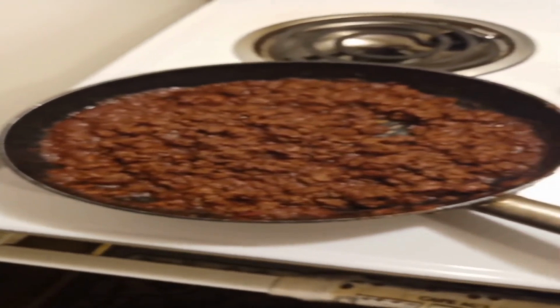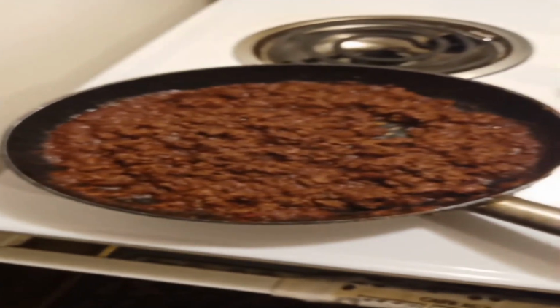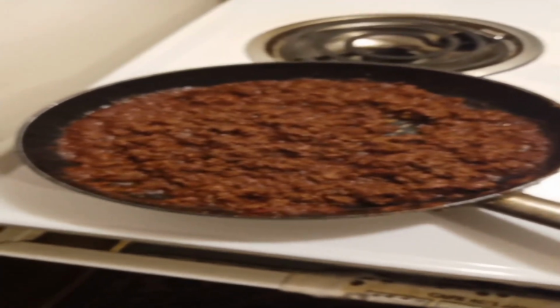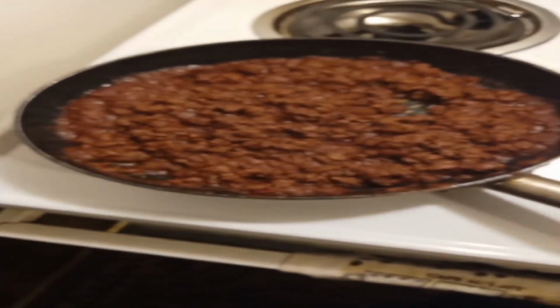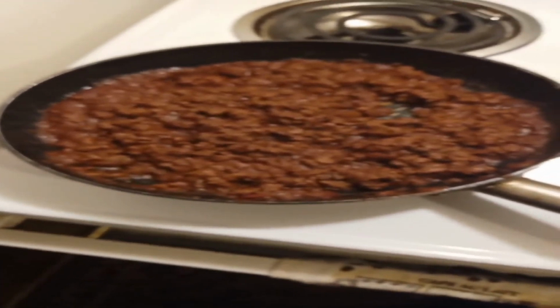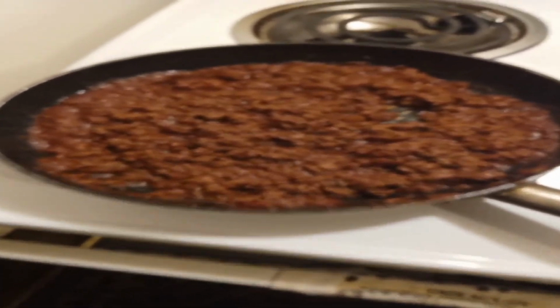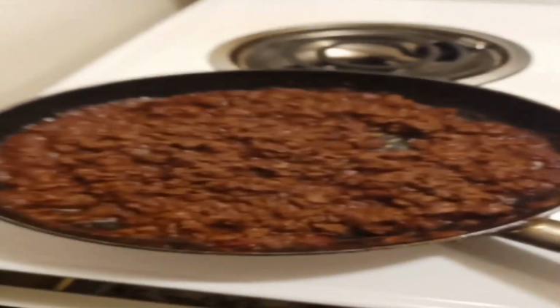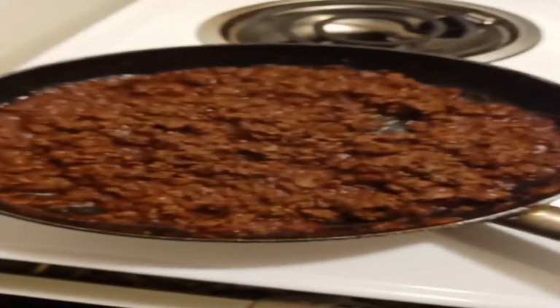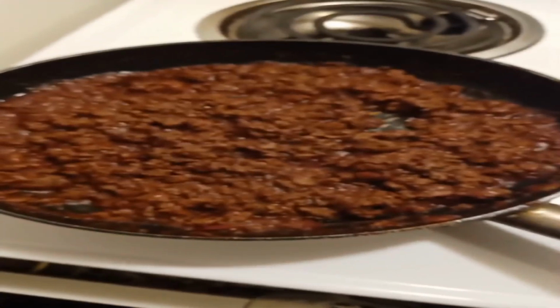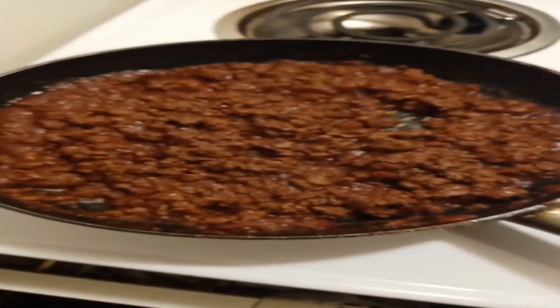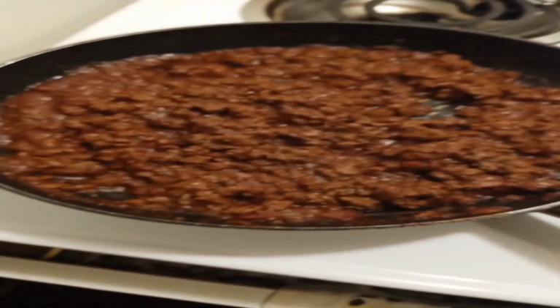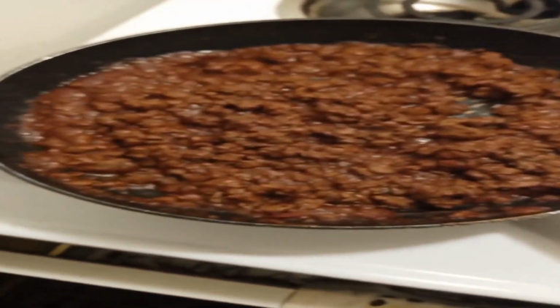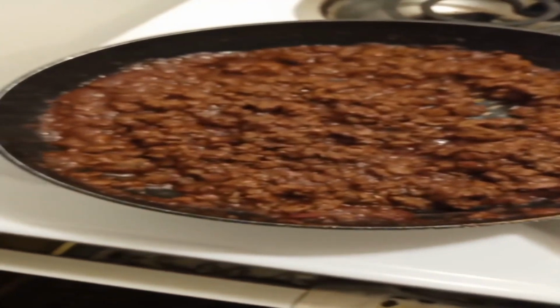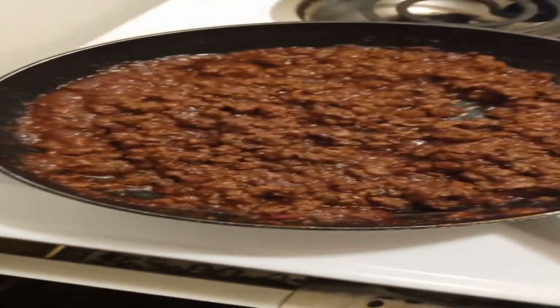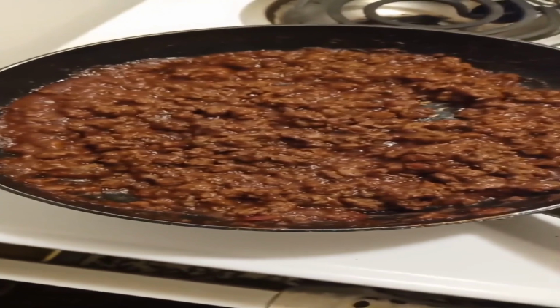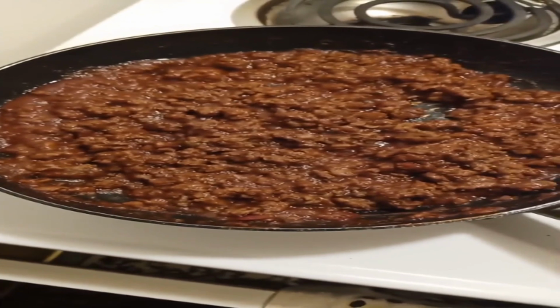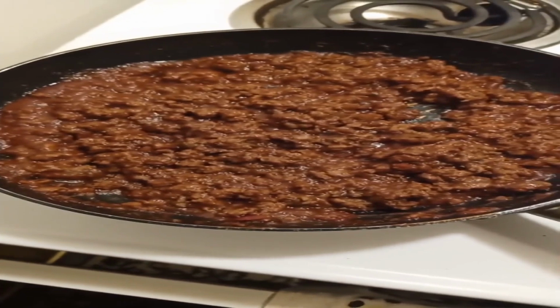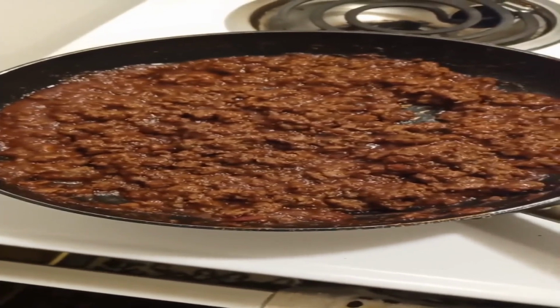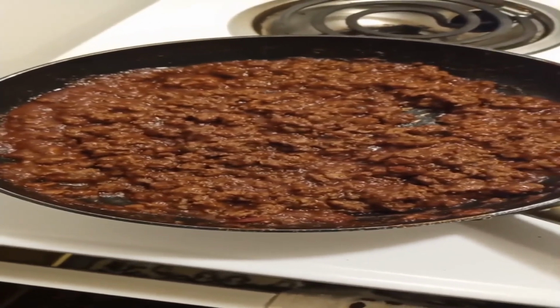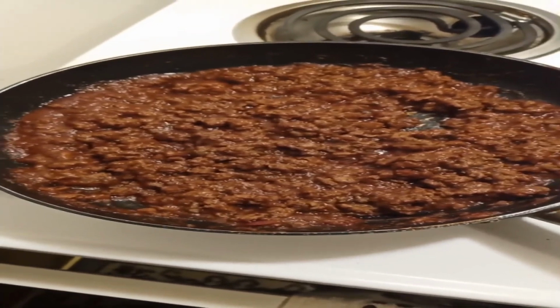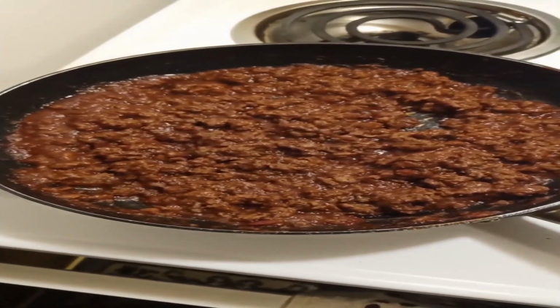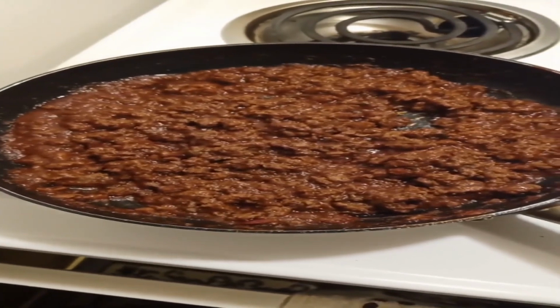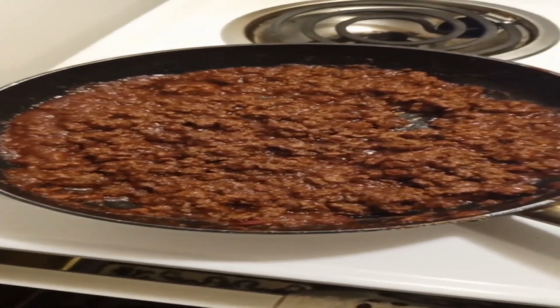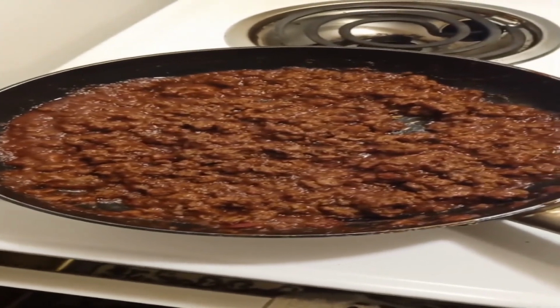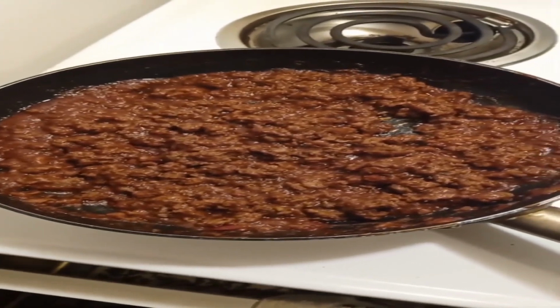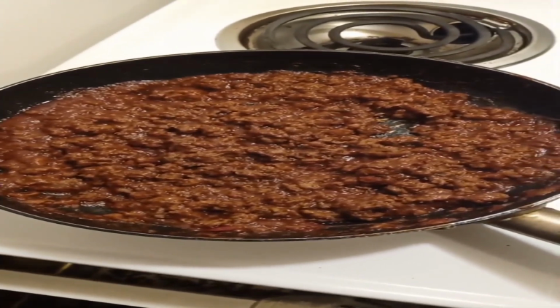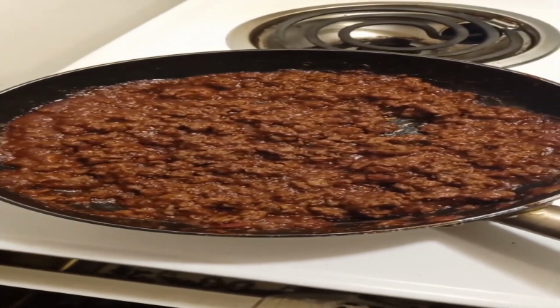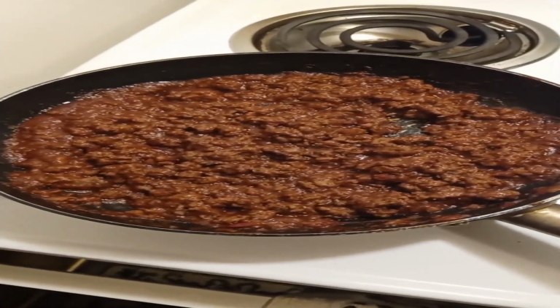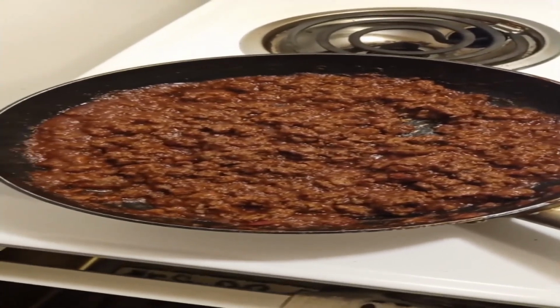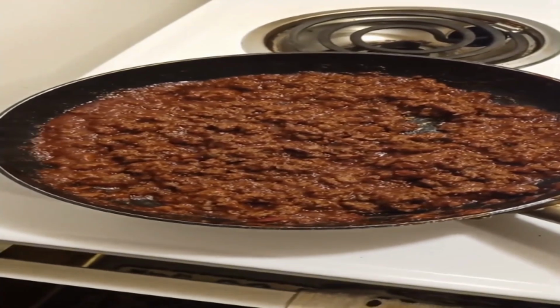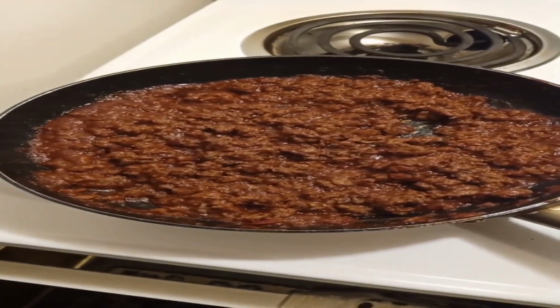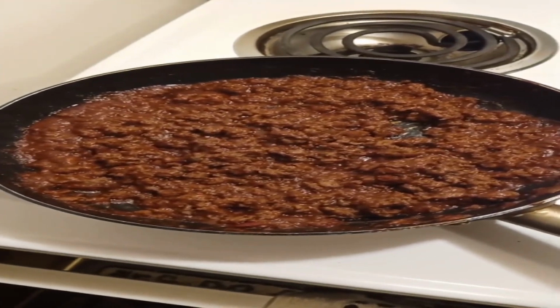Here's how it turned out. This is the outcome of it — it turned out pretty good. So now I'm ready to fix up a couple of sandwiches.